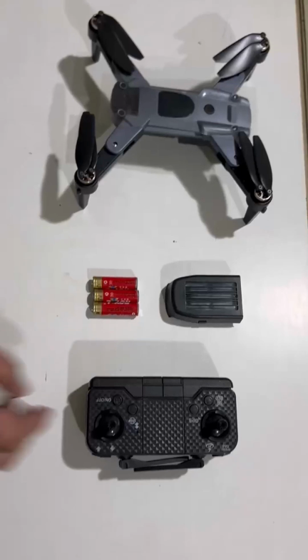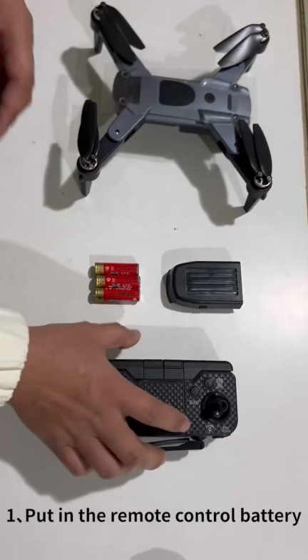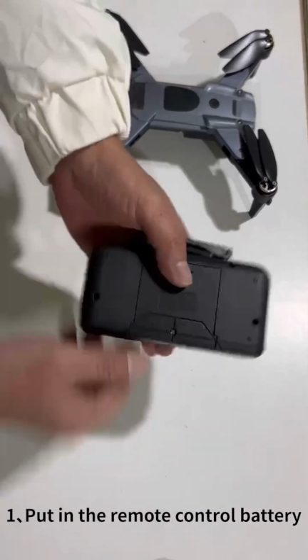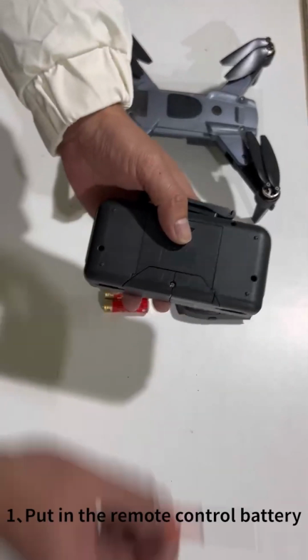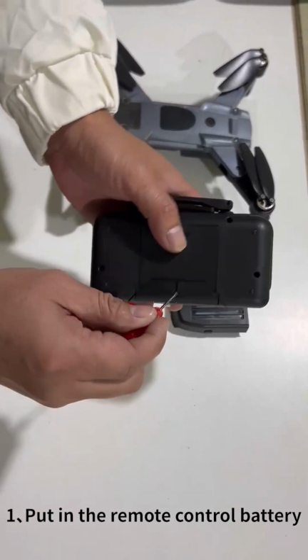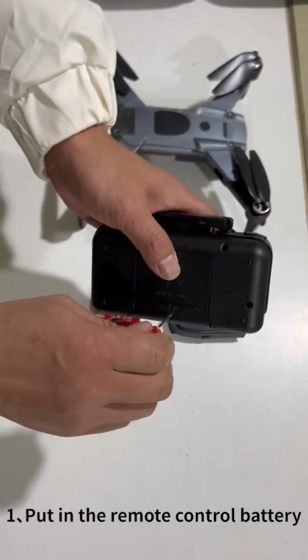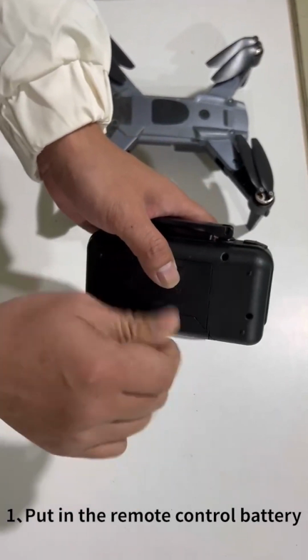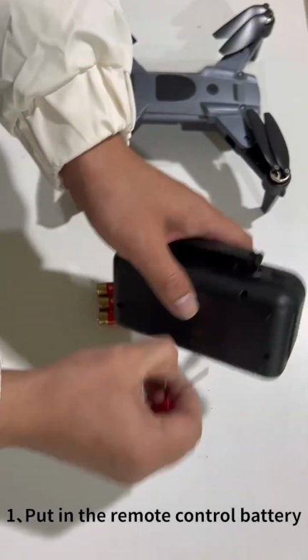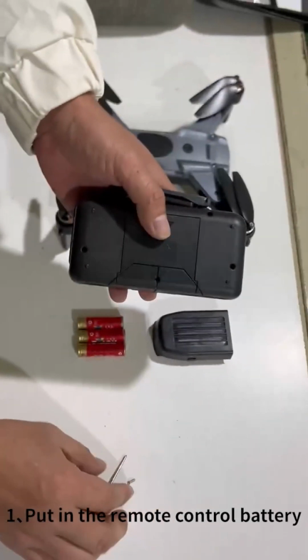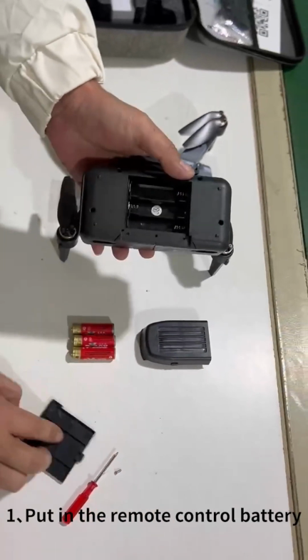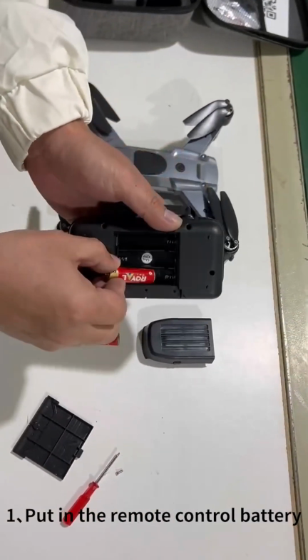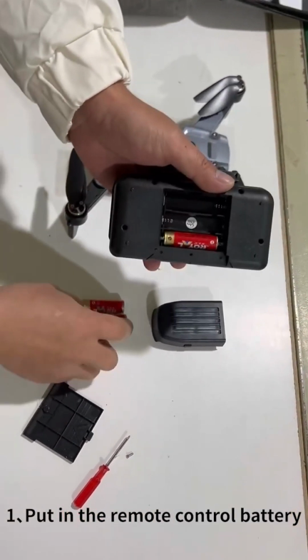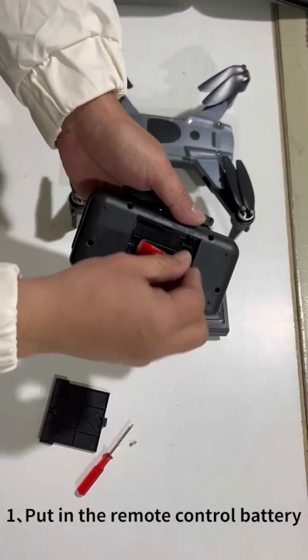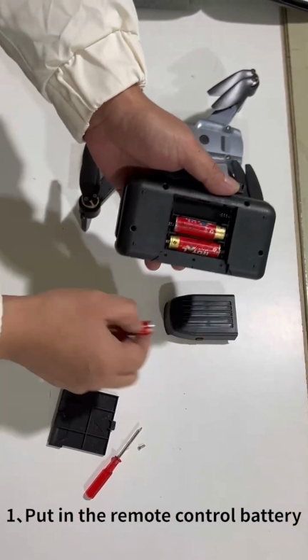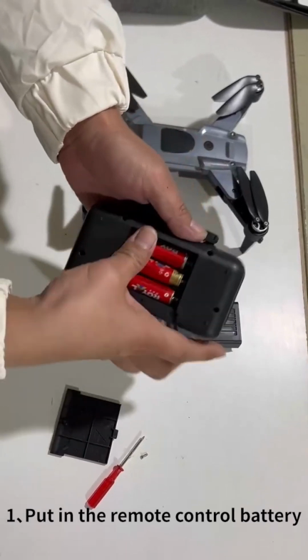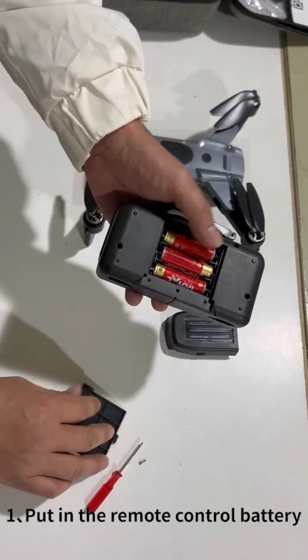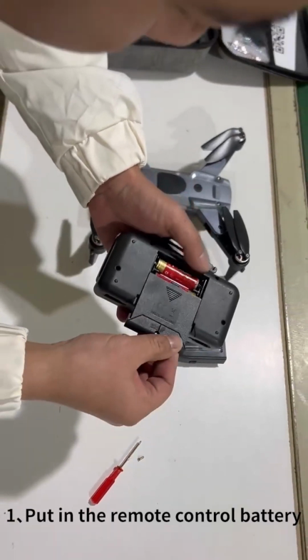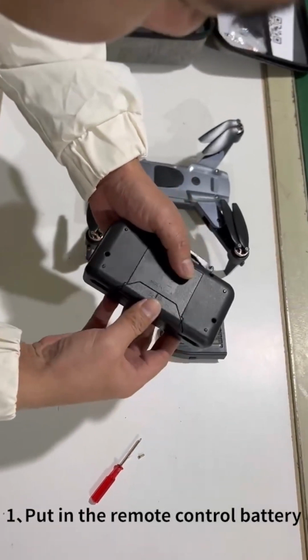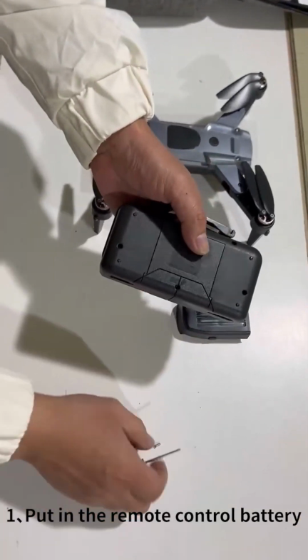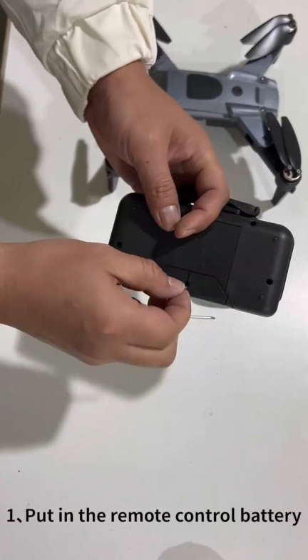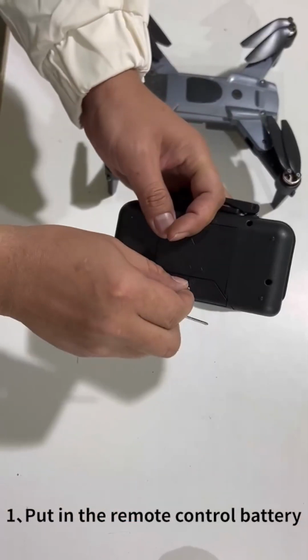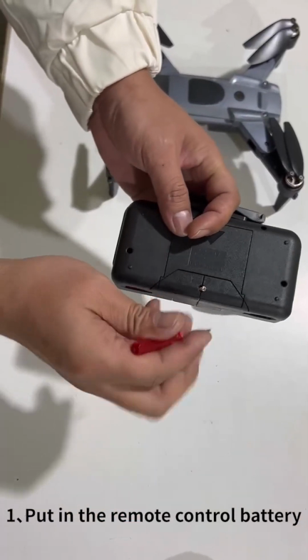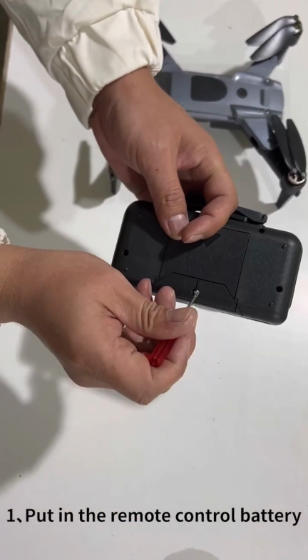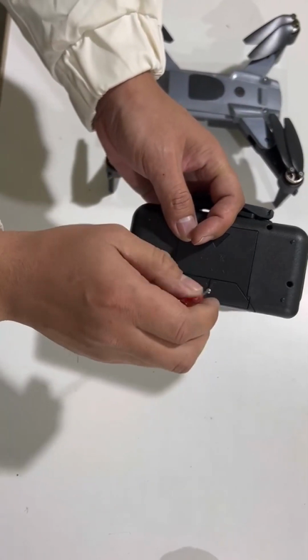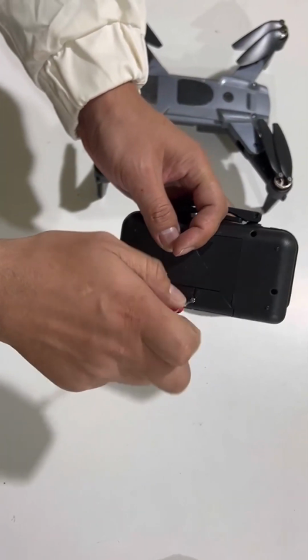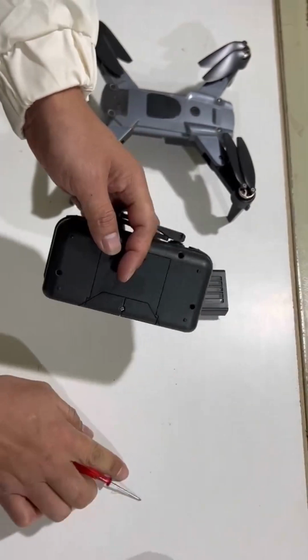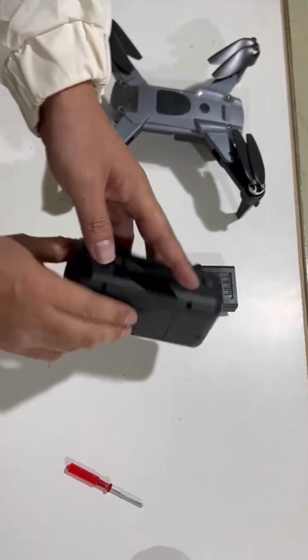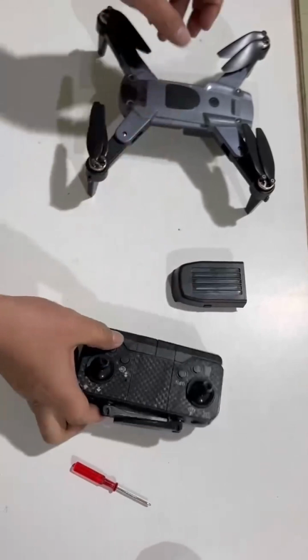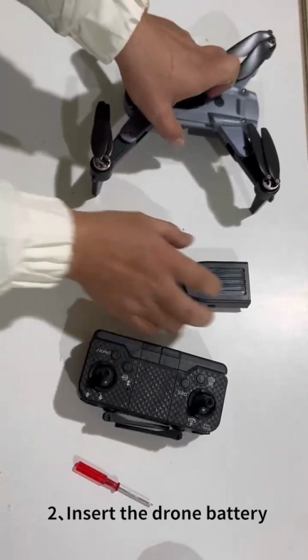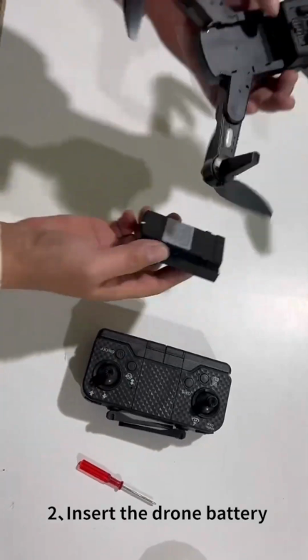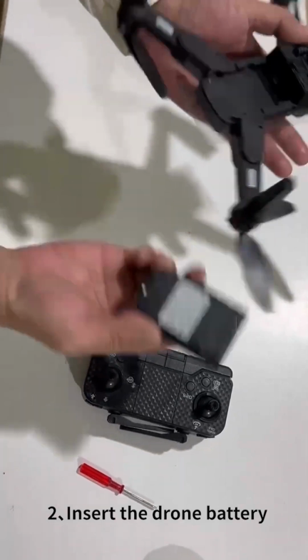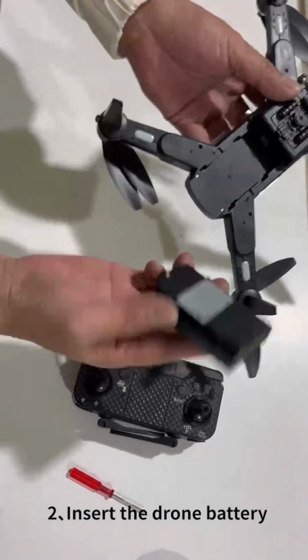Step 1: Put in the remote control battery. Step 2: Insert the drone battery.